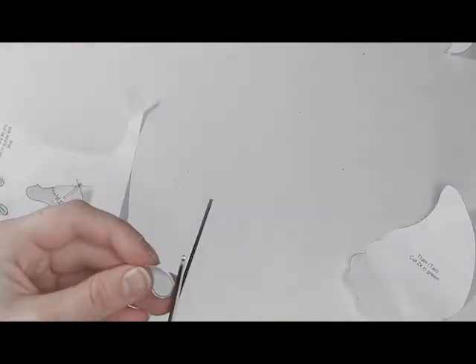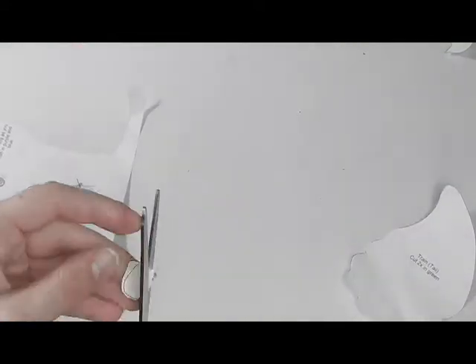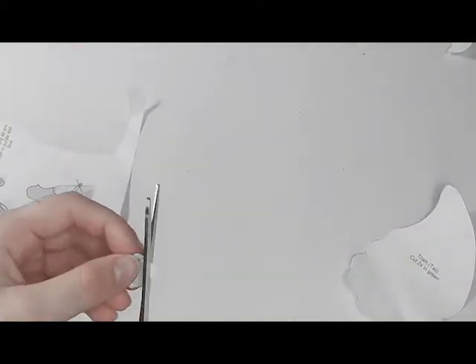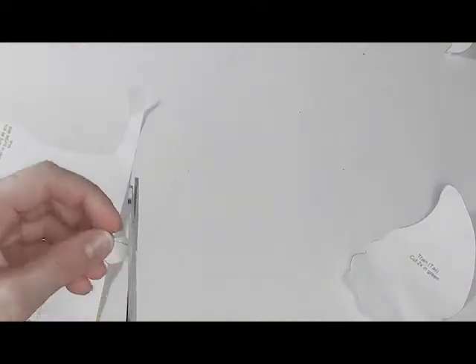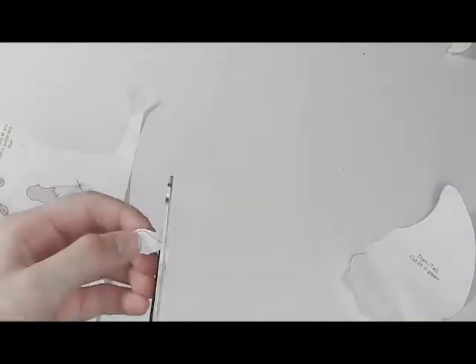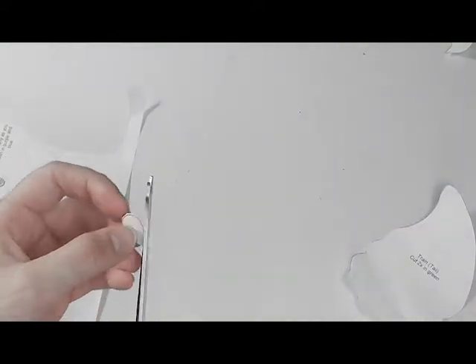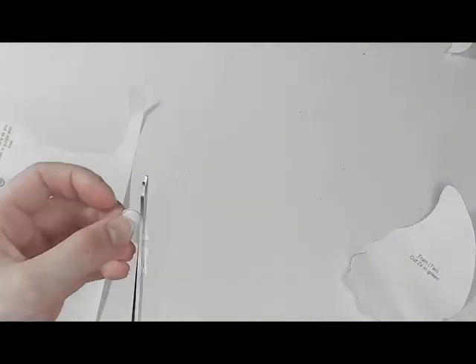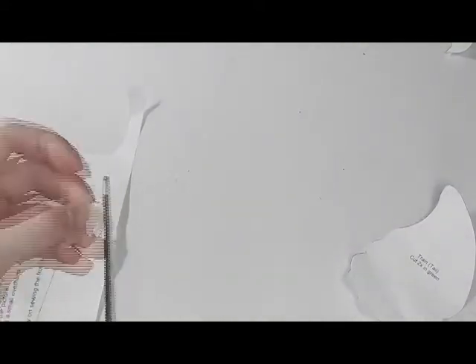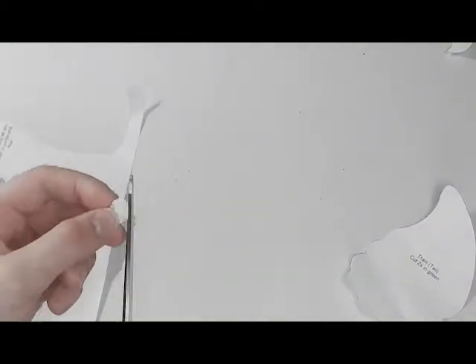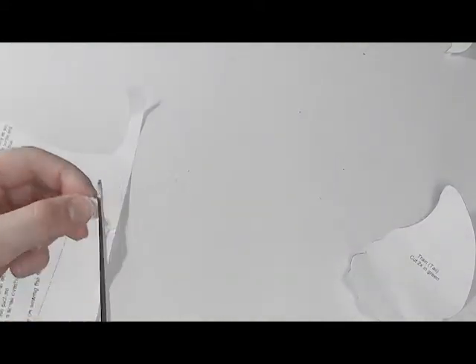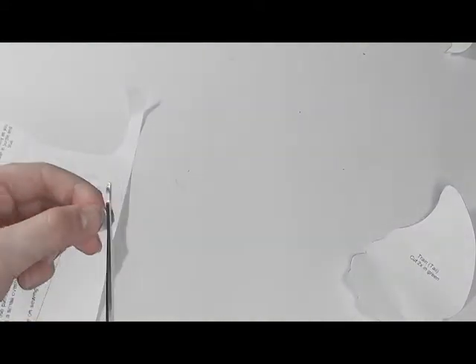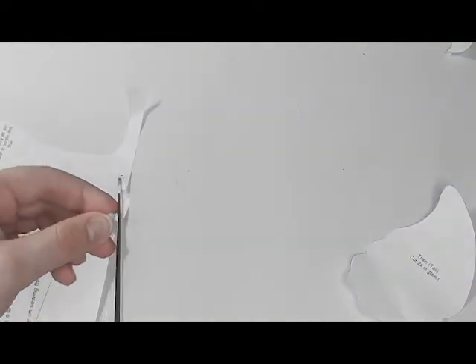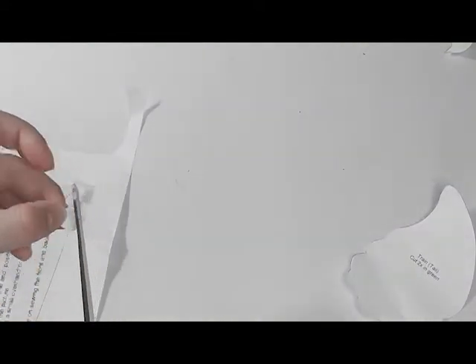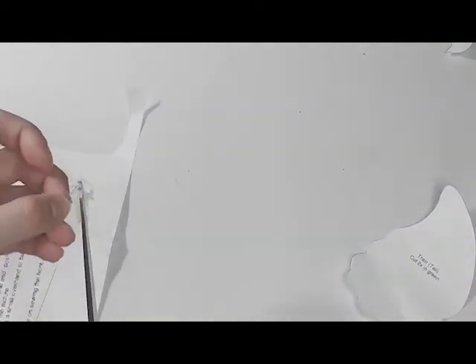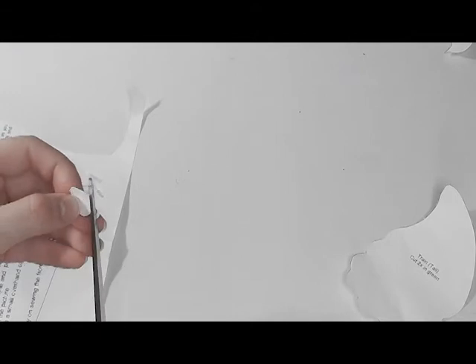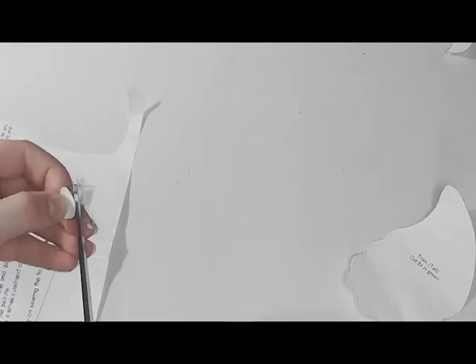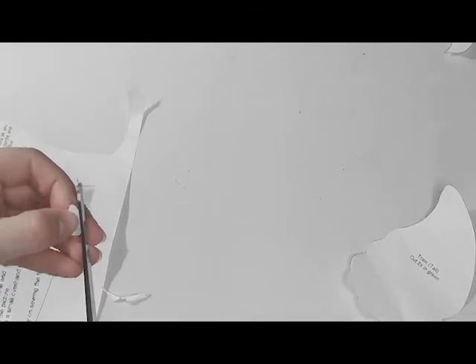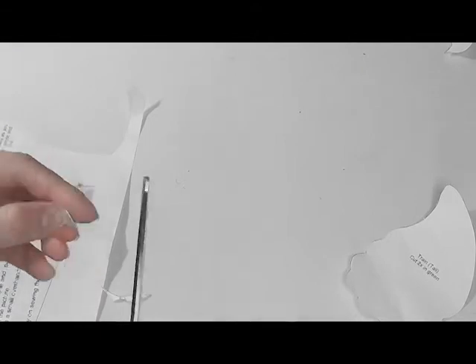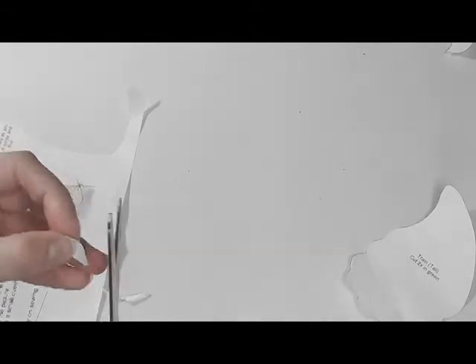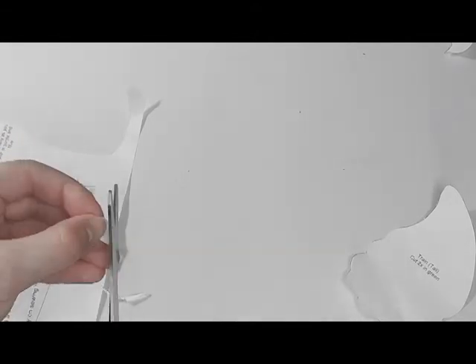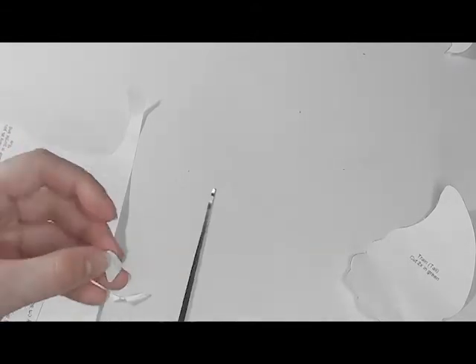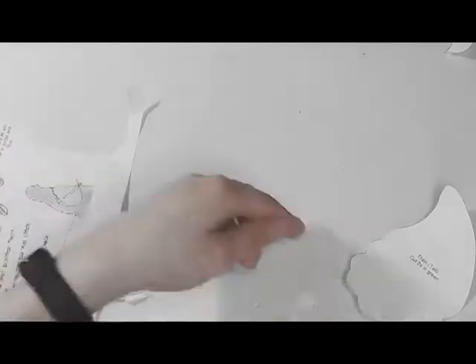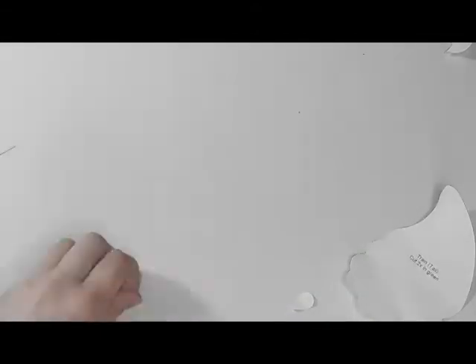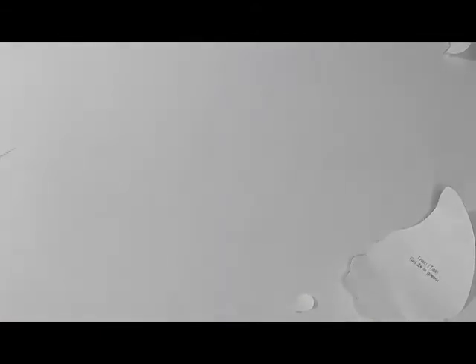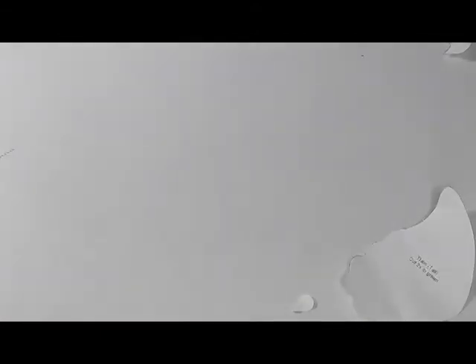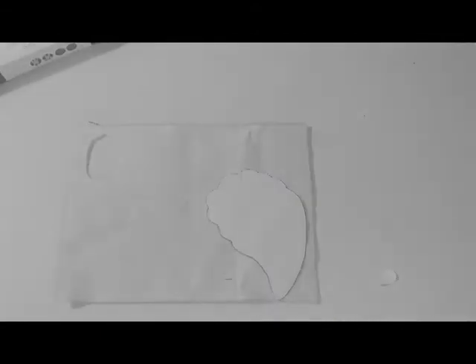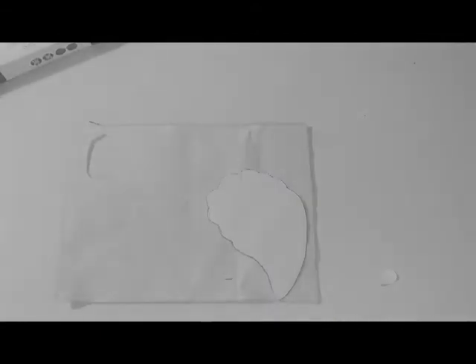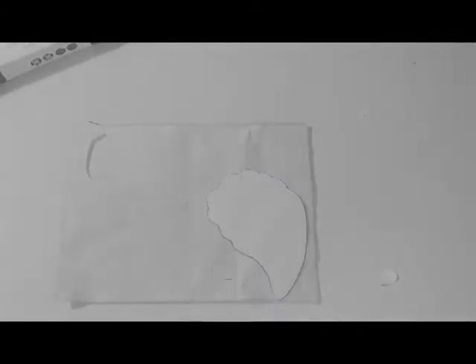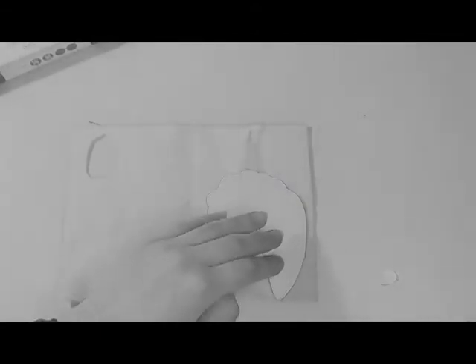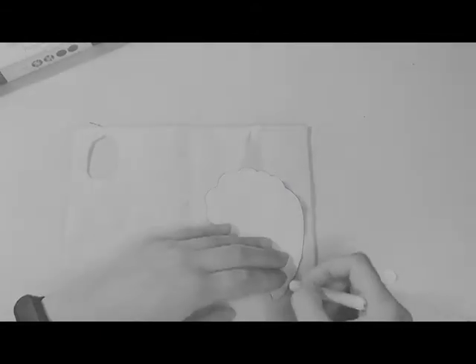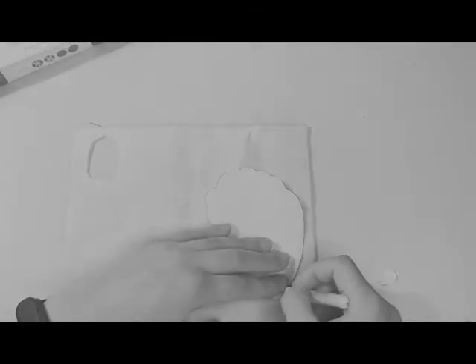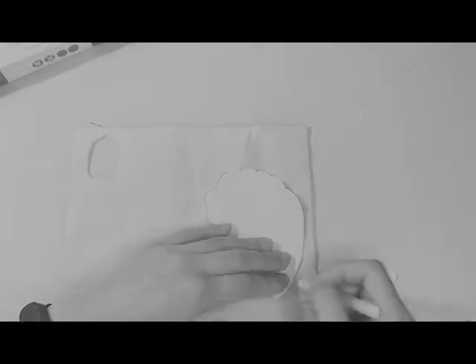Also I got a new ring light, so I was trying to get used to the placing and everything as well, so it's not the best.